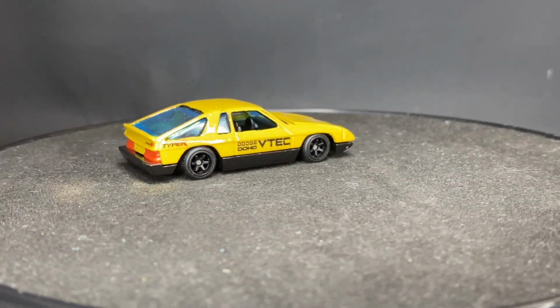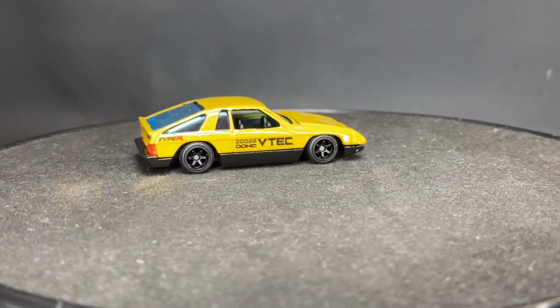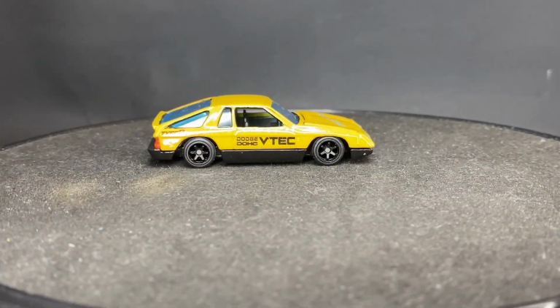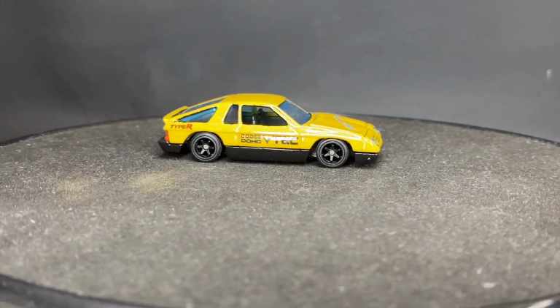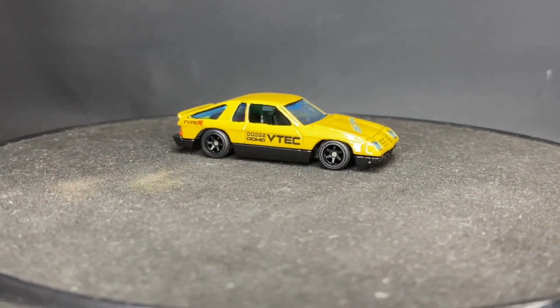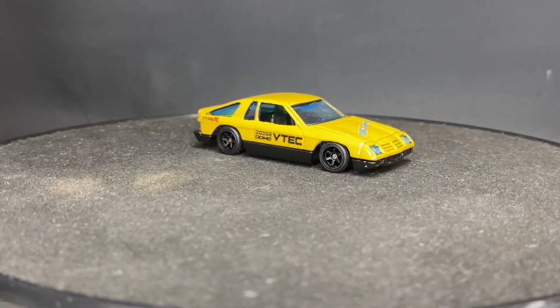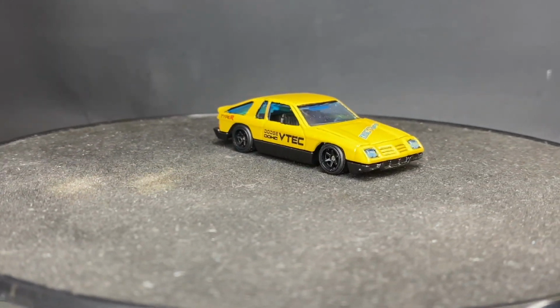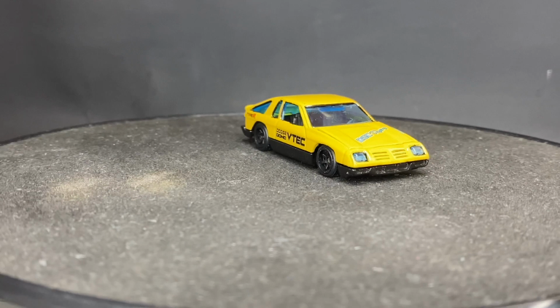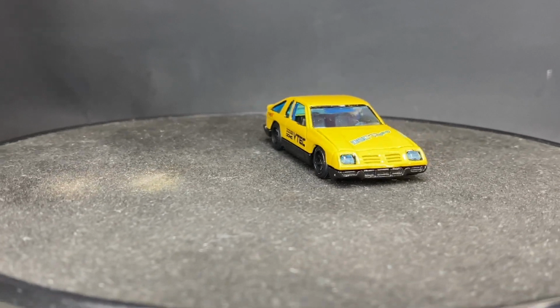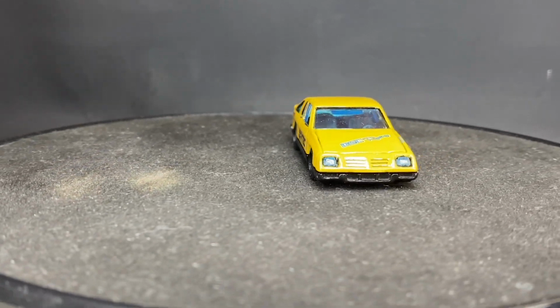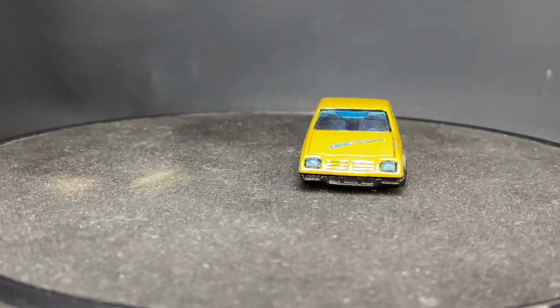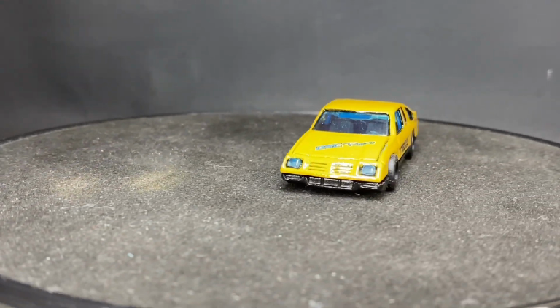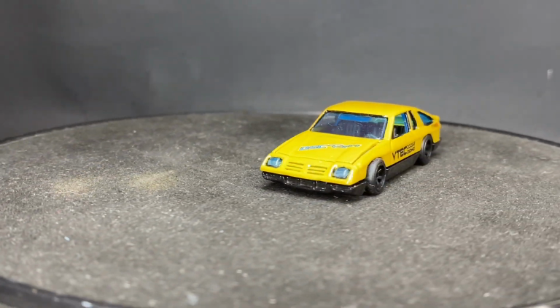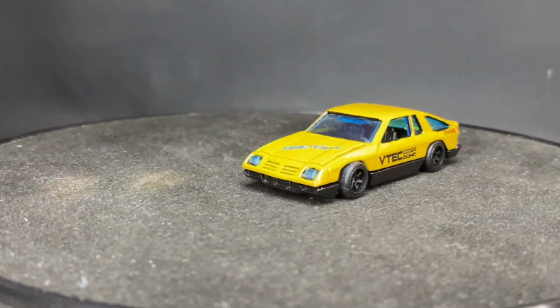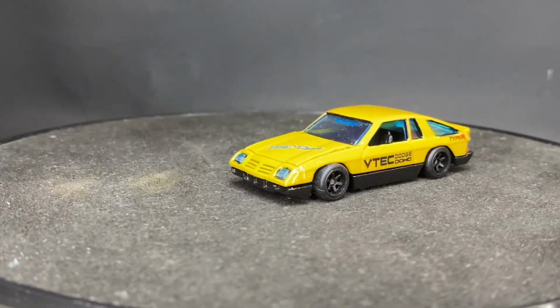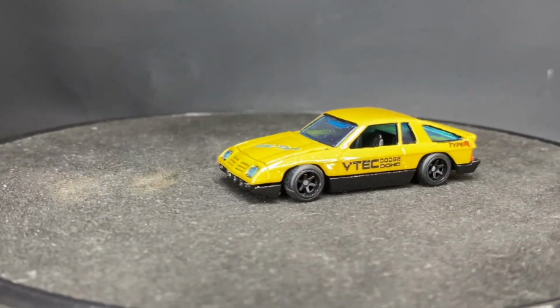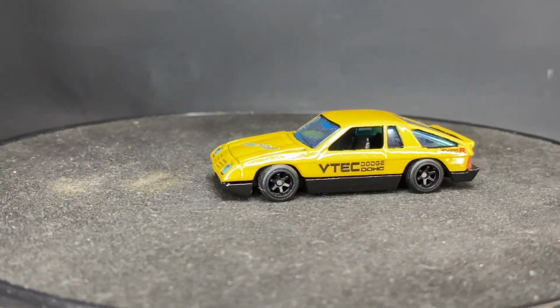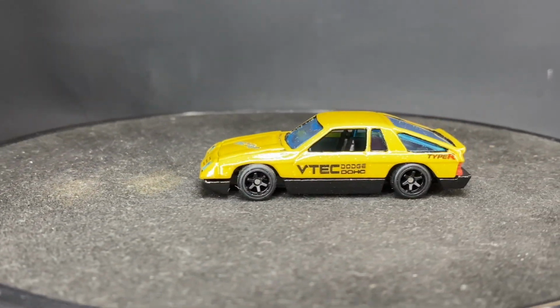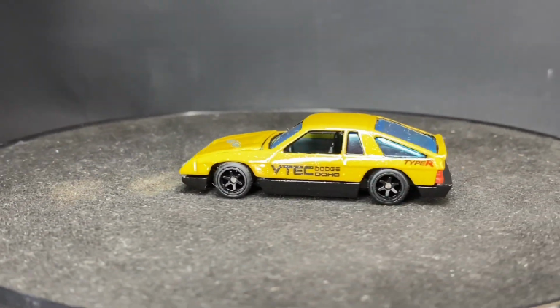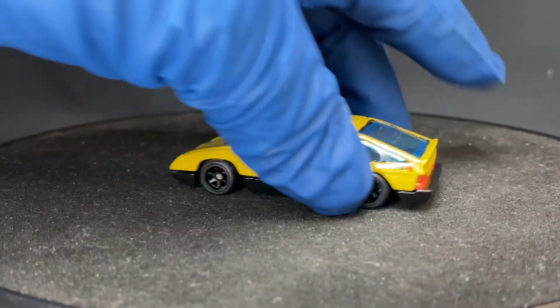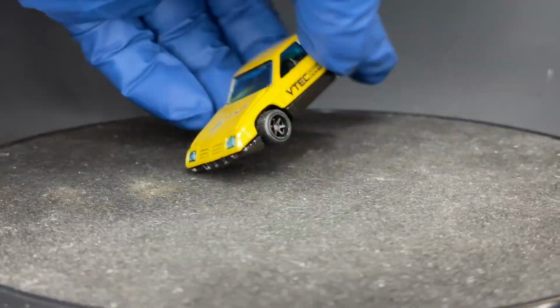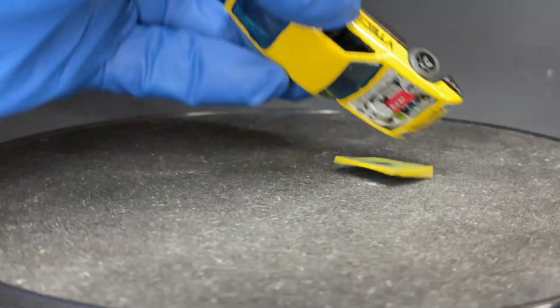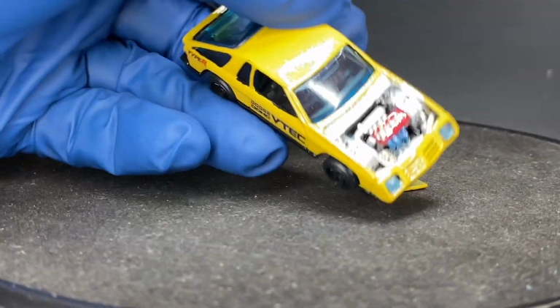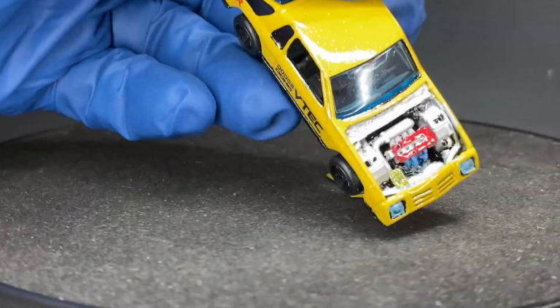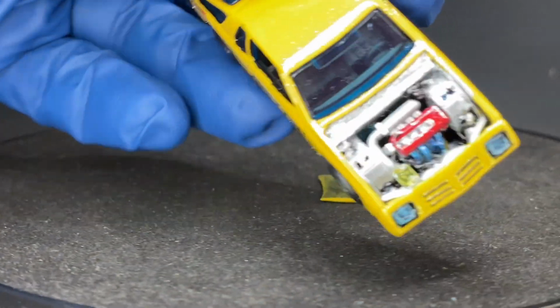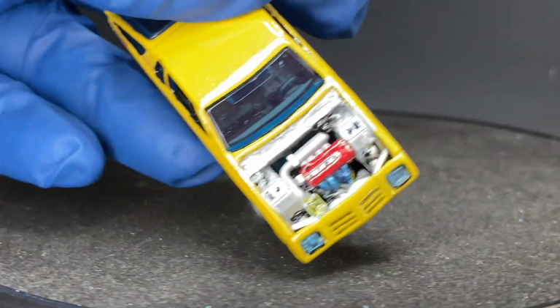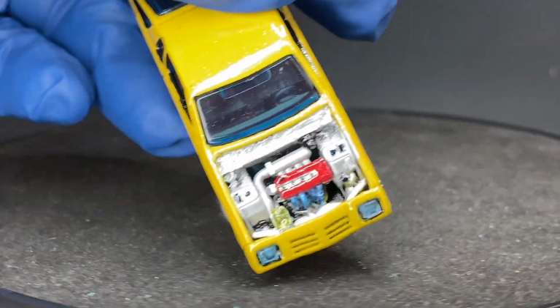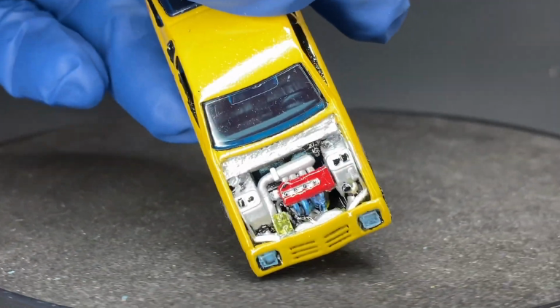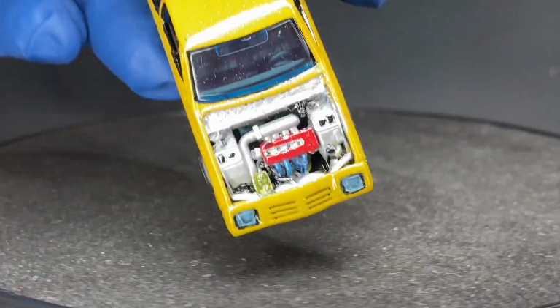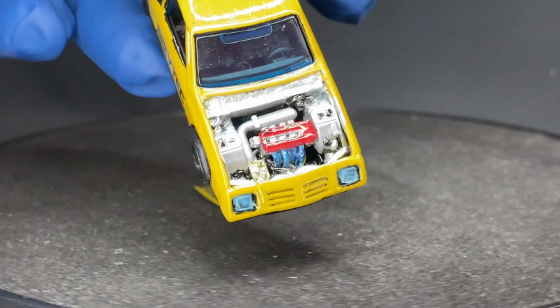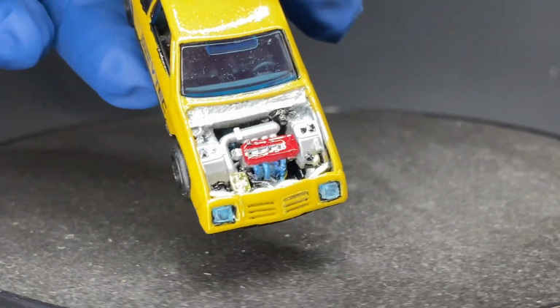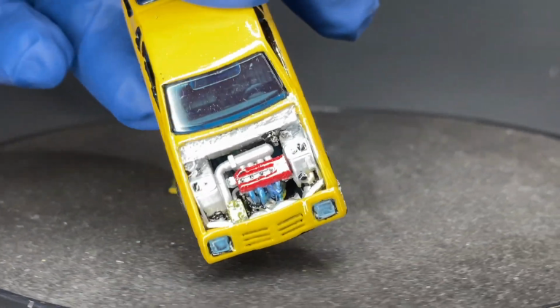Why? I forgot the Type R too. Why is it a VTEC Dodge Dock Type R? It's got a Prelude engine — VTEC.